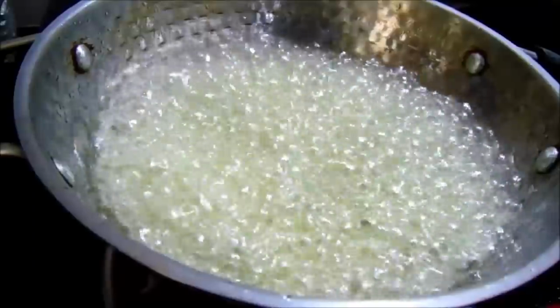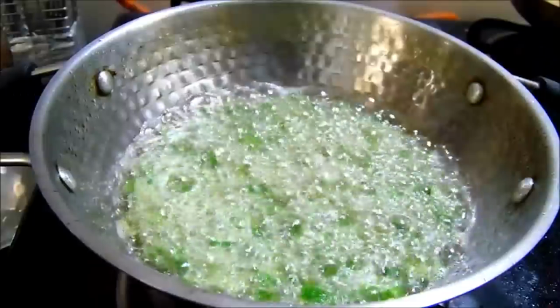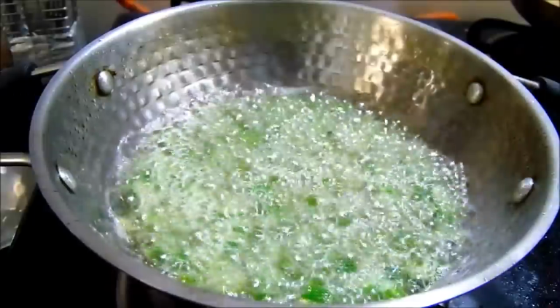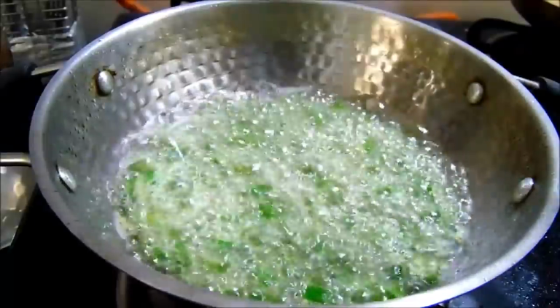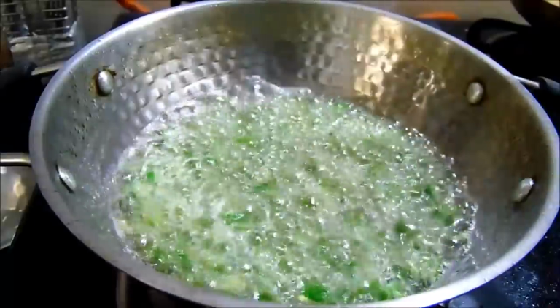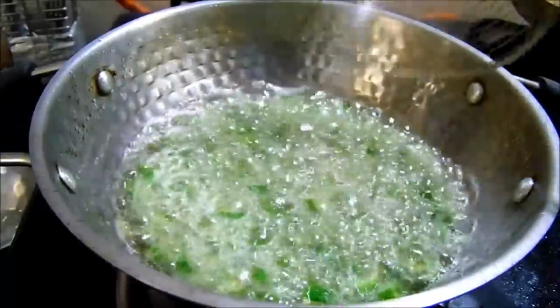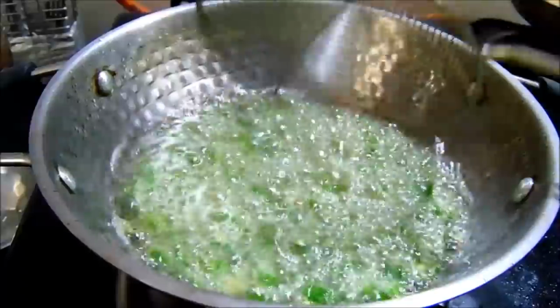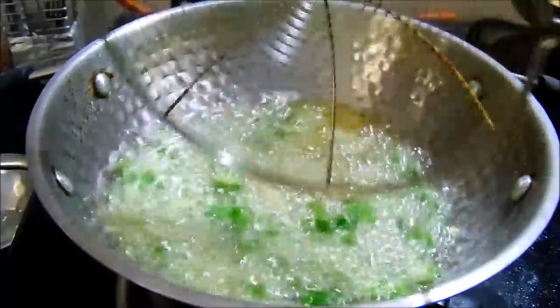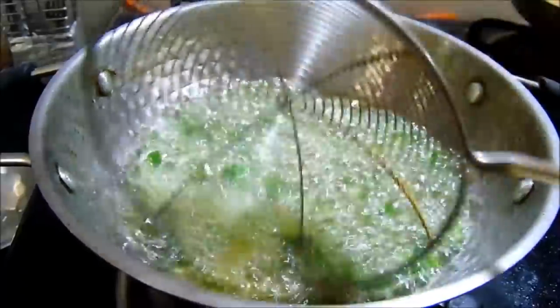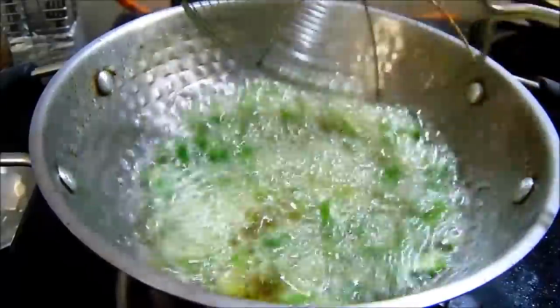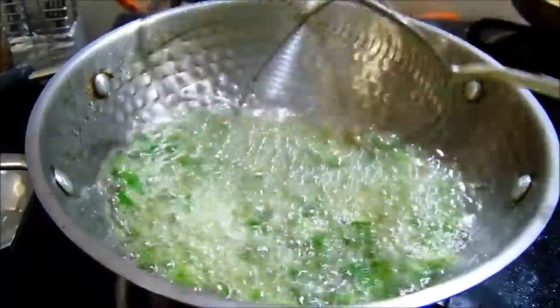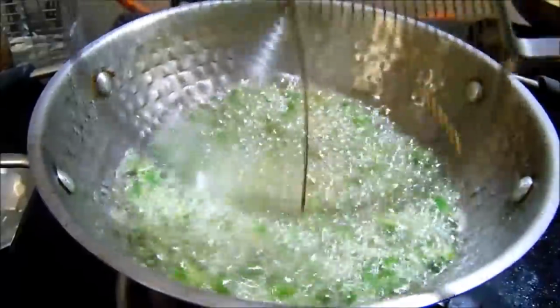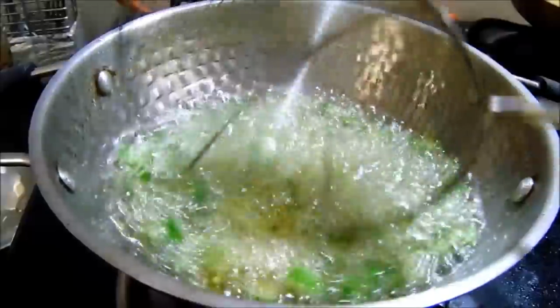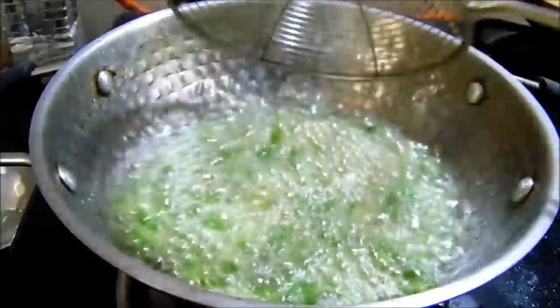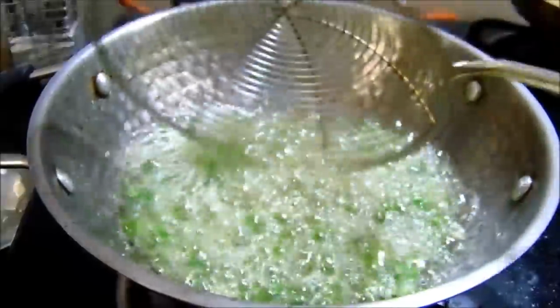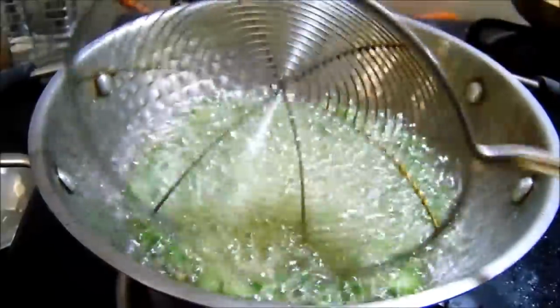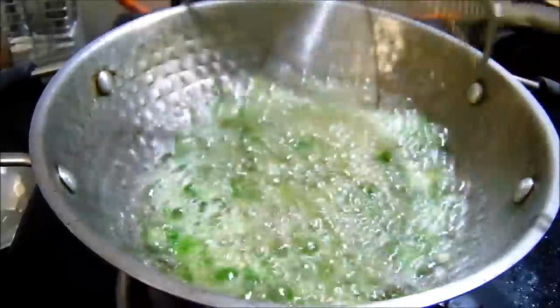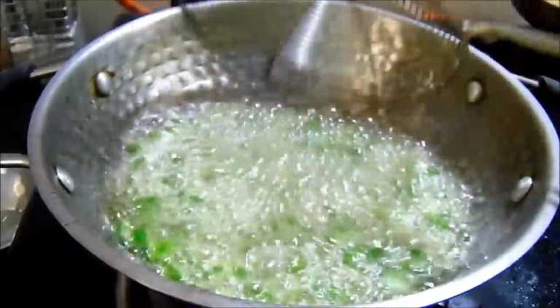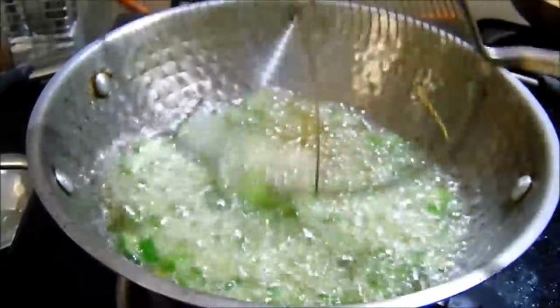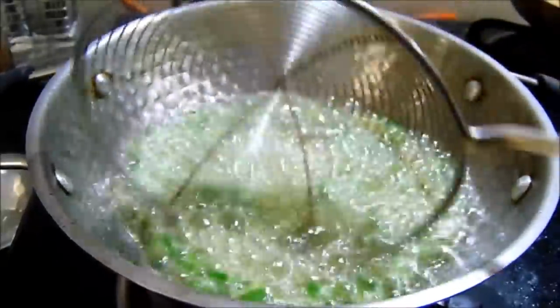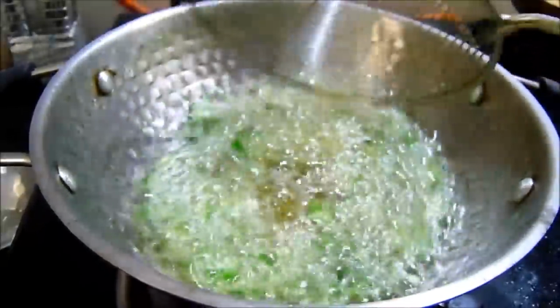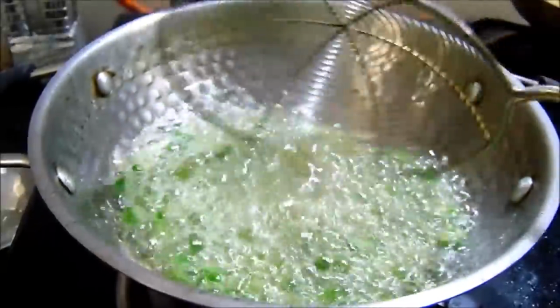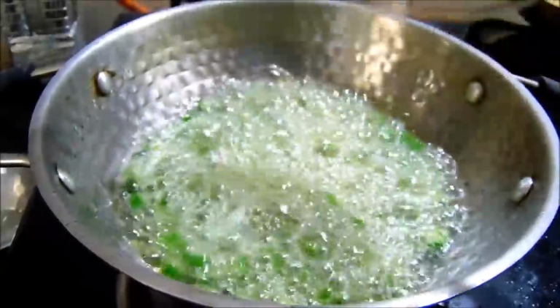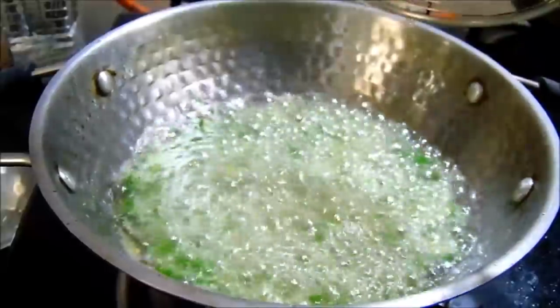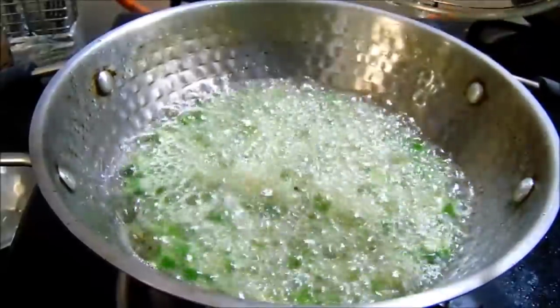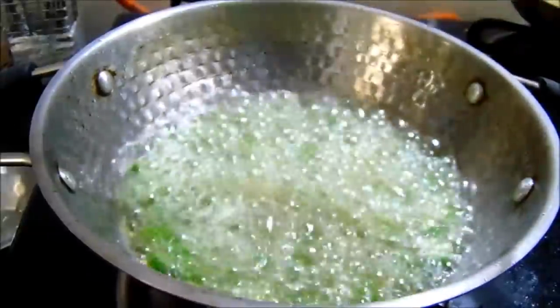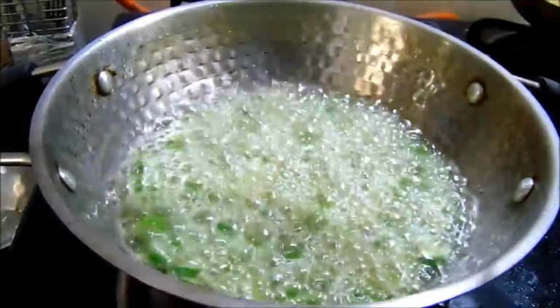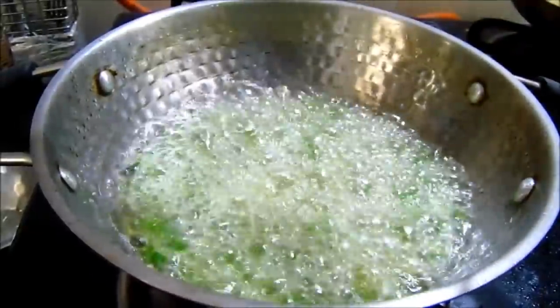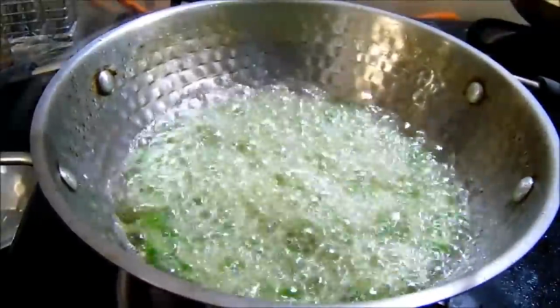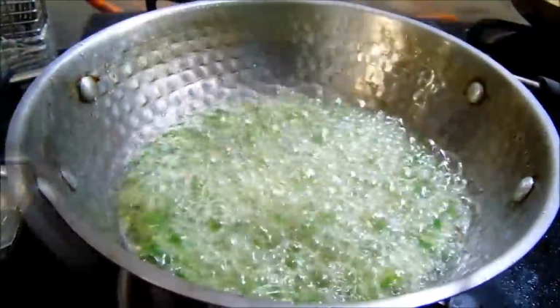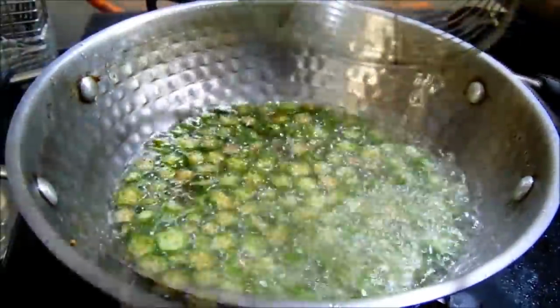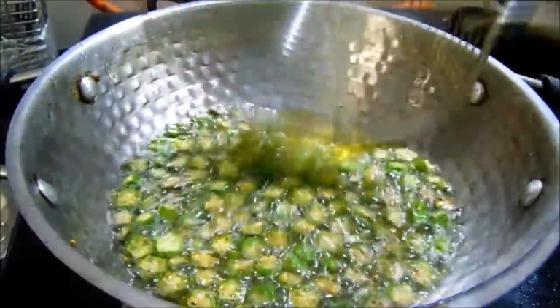You'll fry the hot sauce. You can put the healthy sauce on top and fry it.